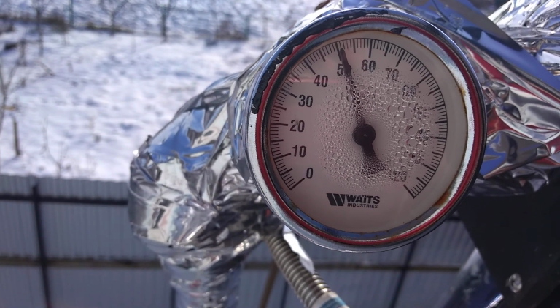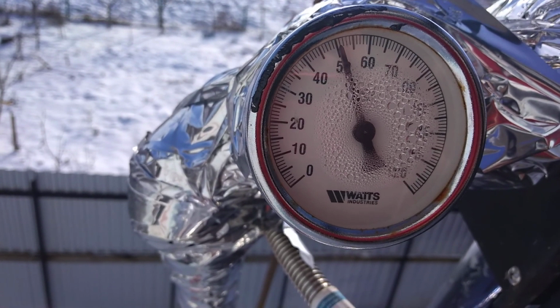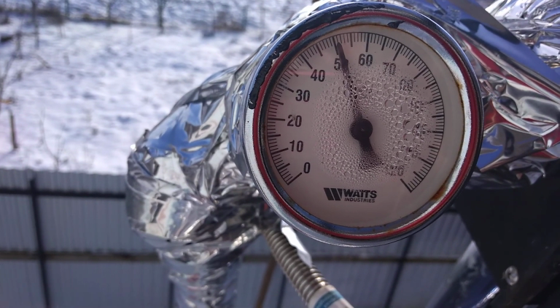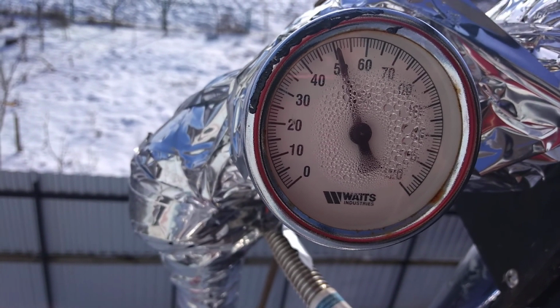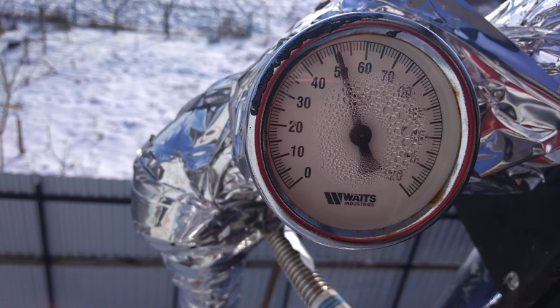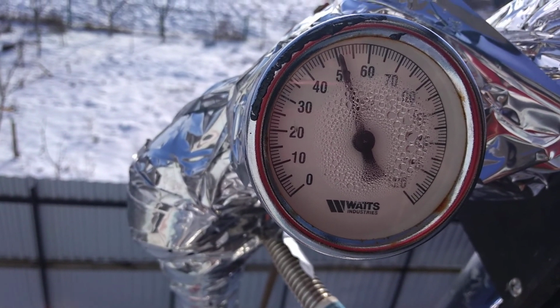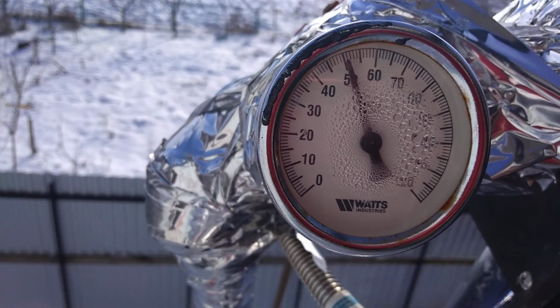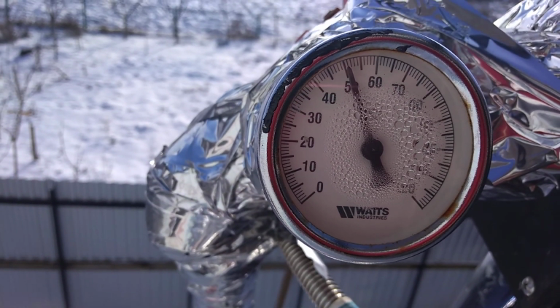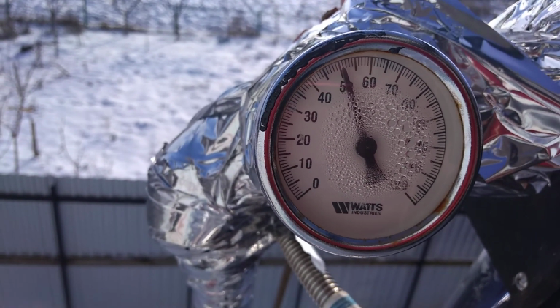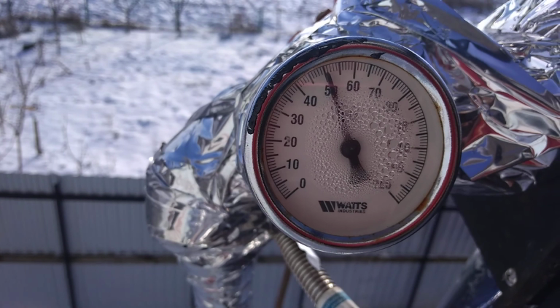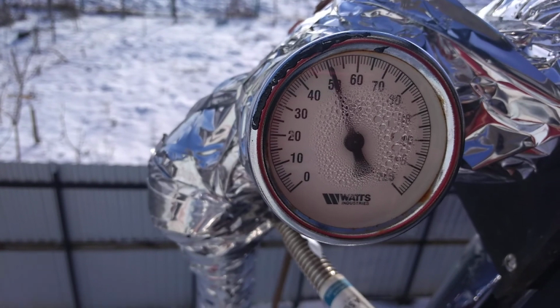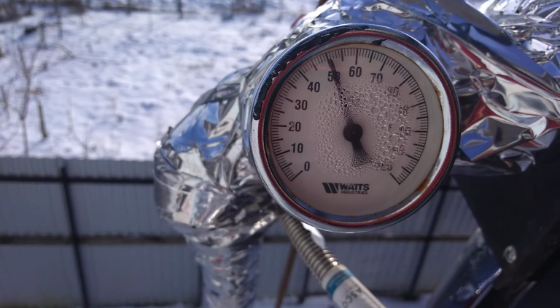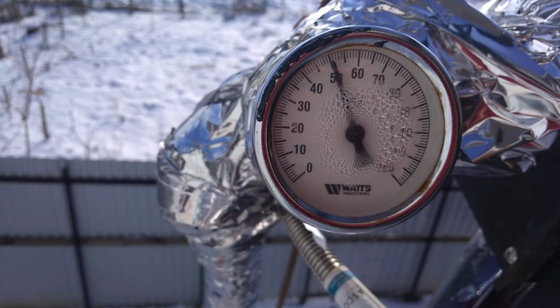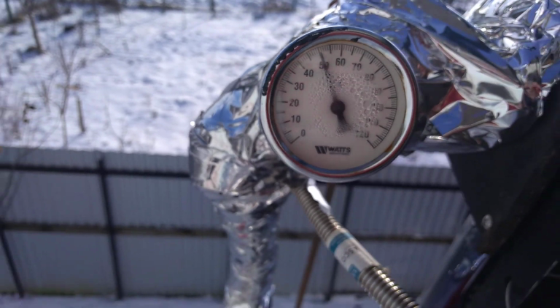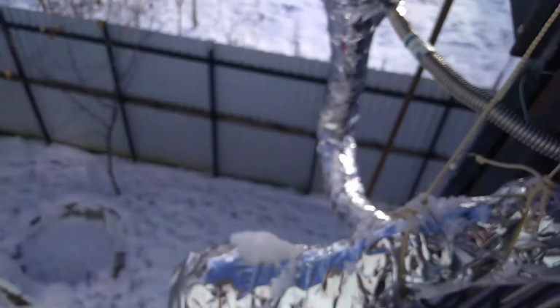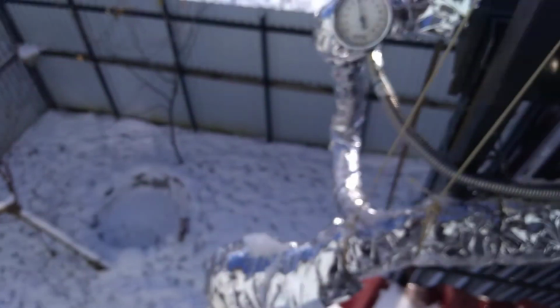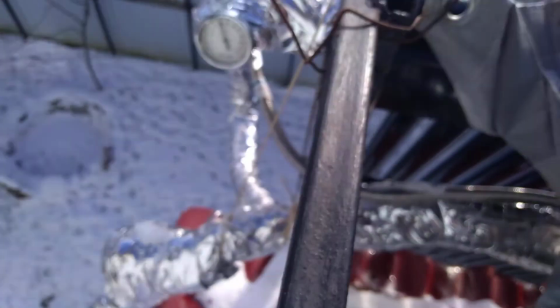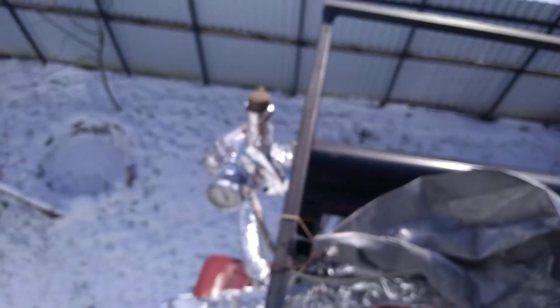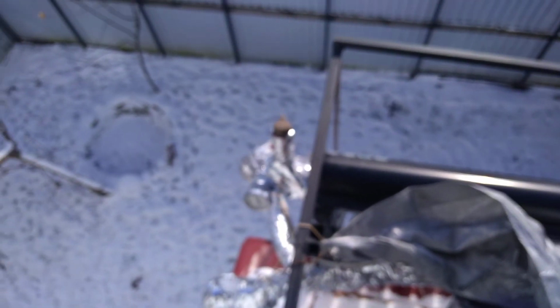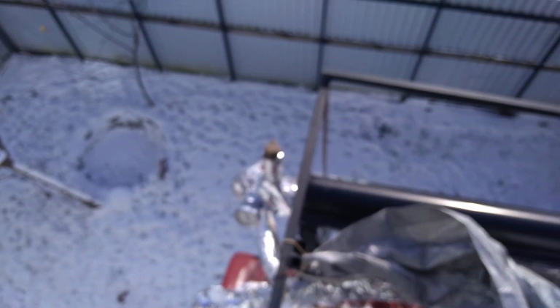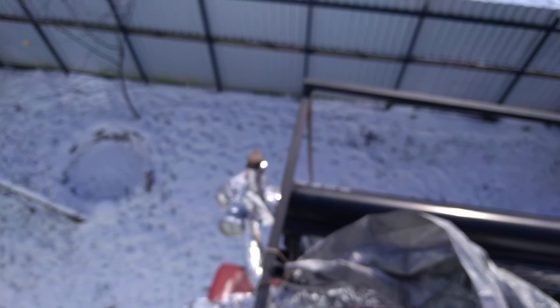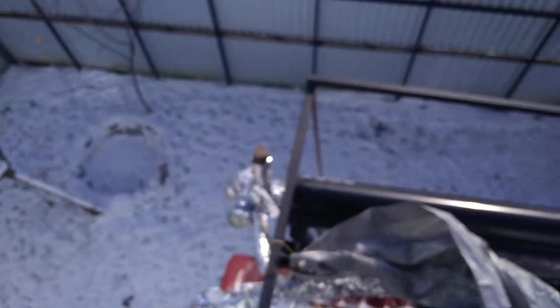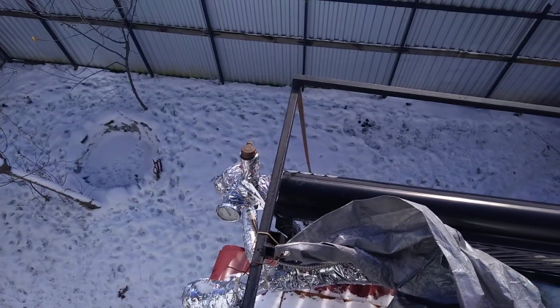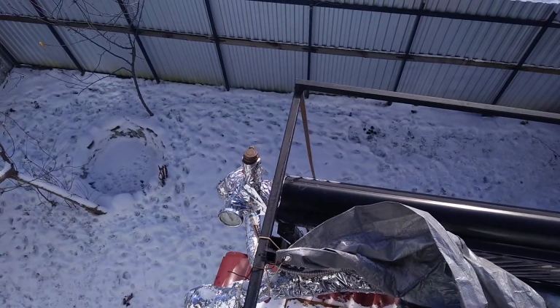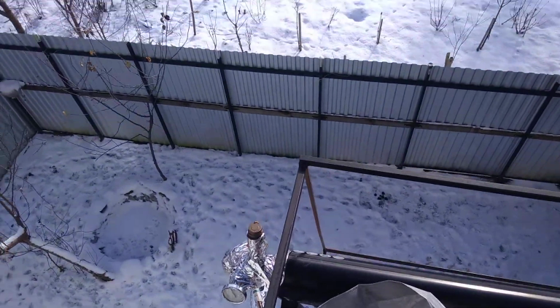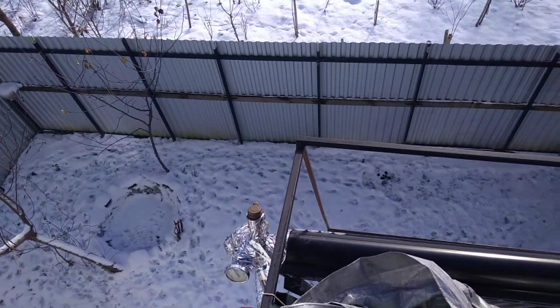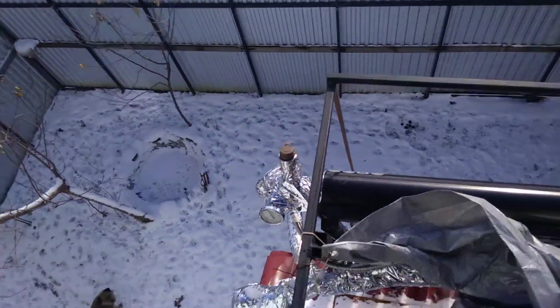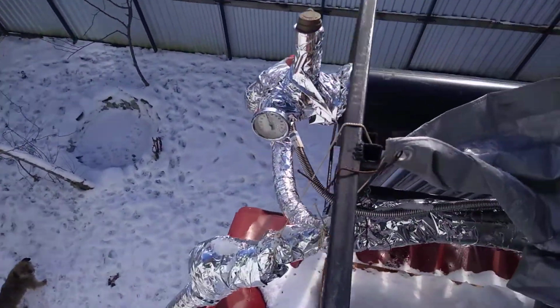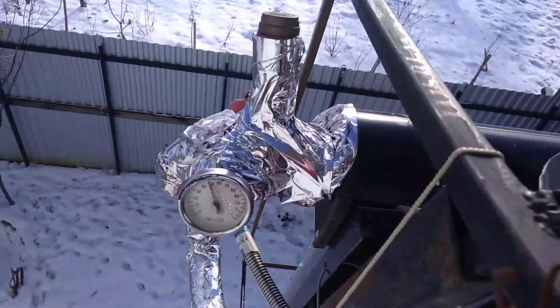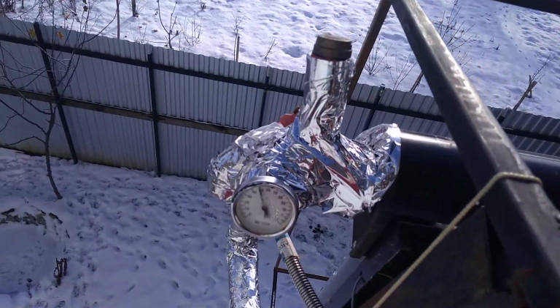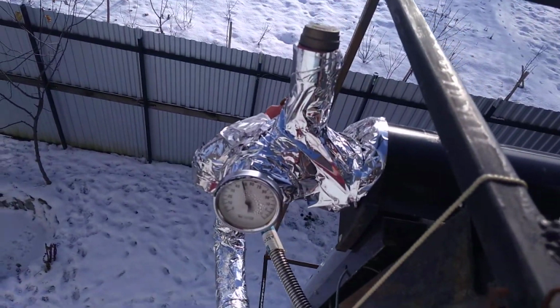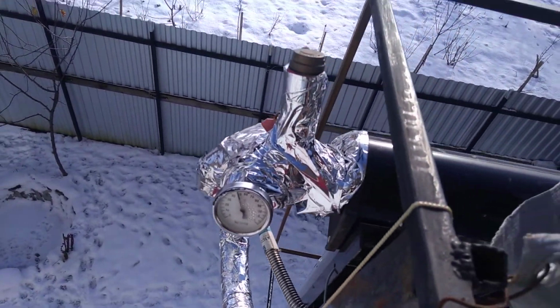Look, it's amazing — it's 50 degrees! It's like a miracle. Look, in the winter time I get 50 degrees. And now we will go inside to see the temperature in the heater, in the radiator.